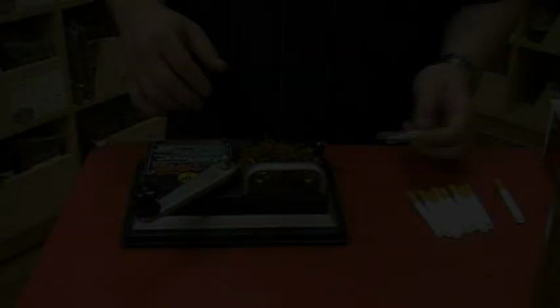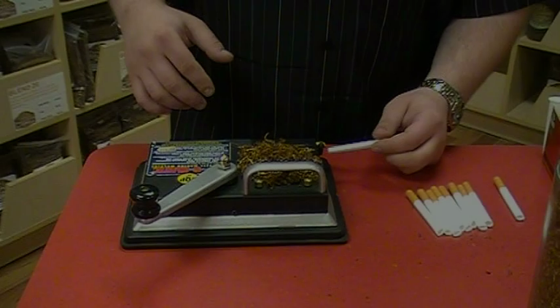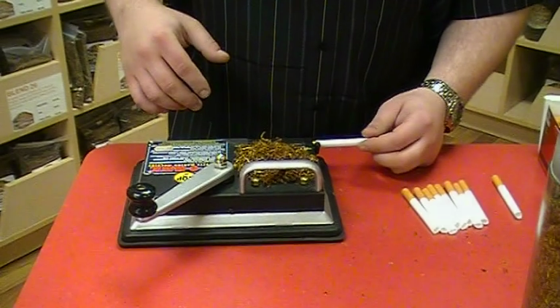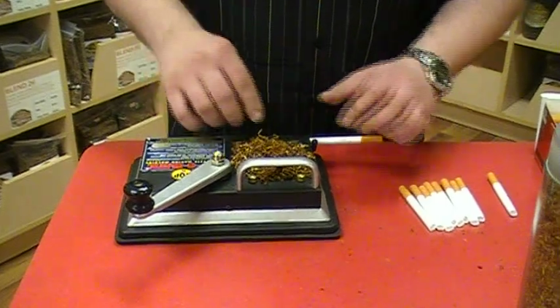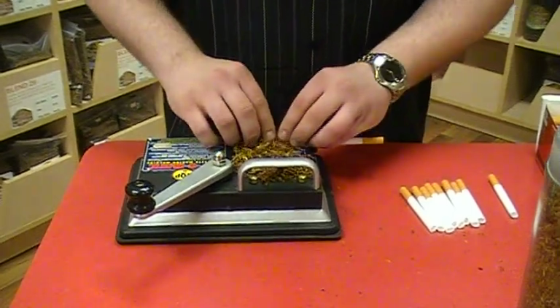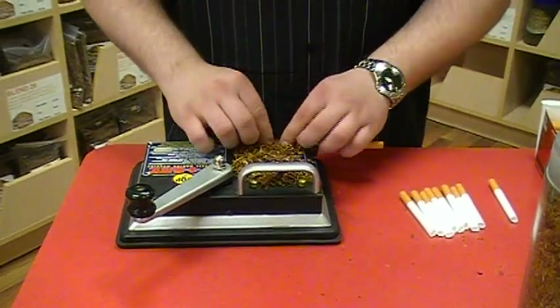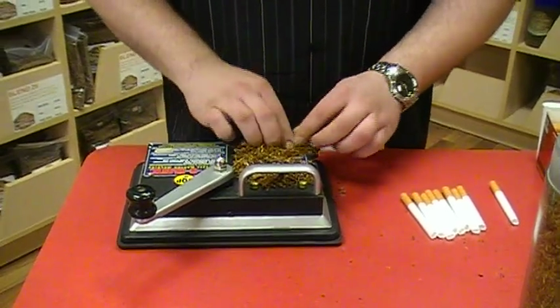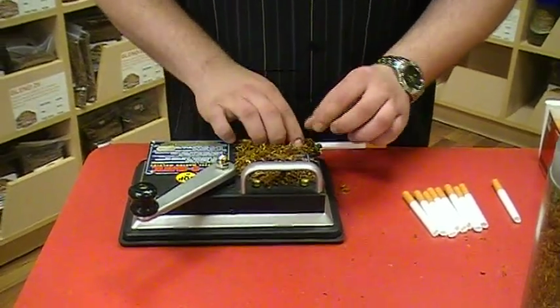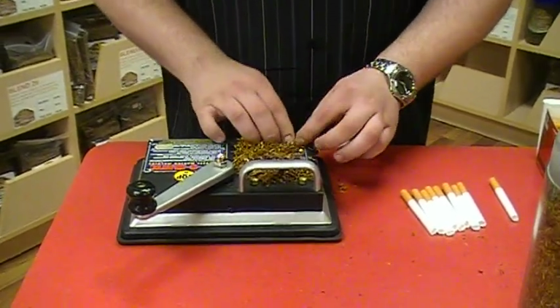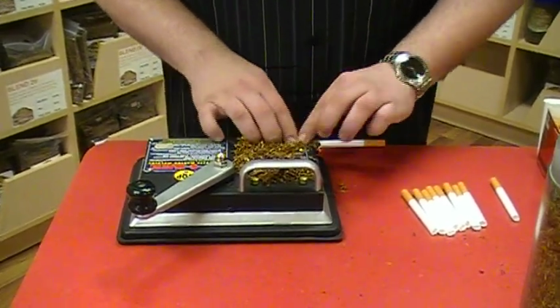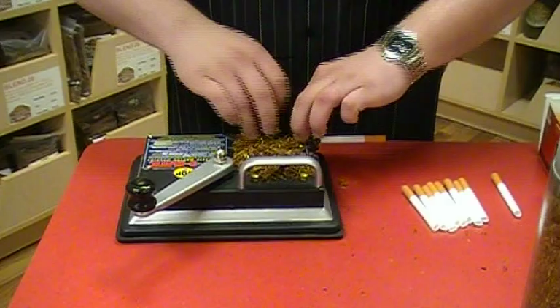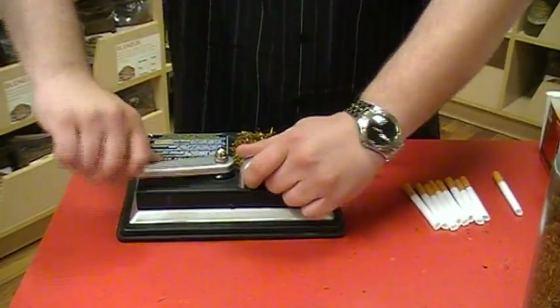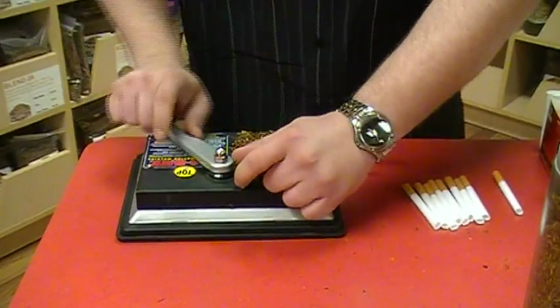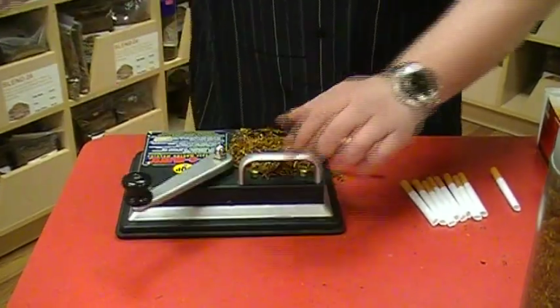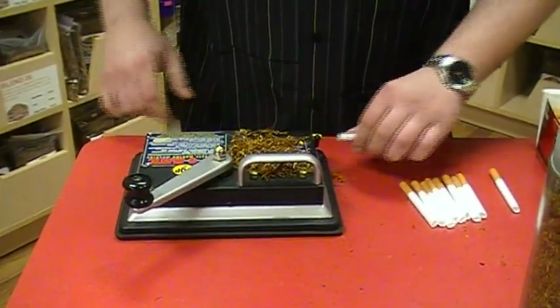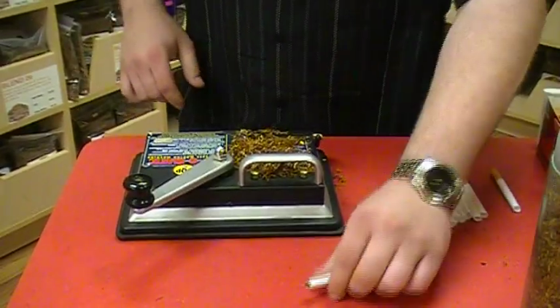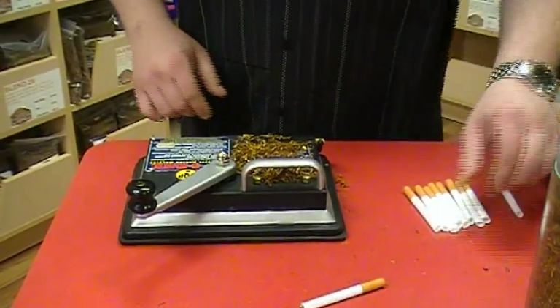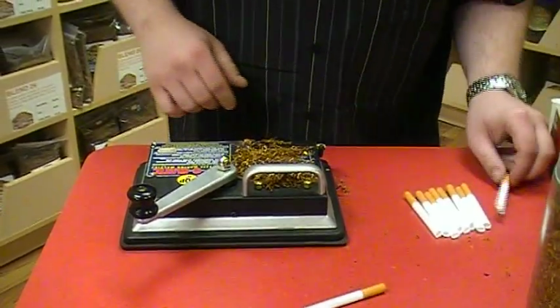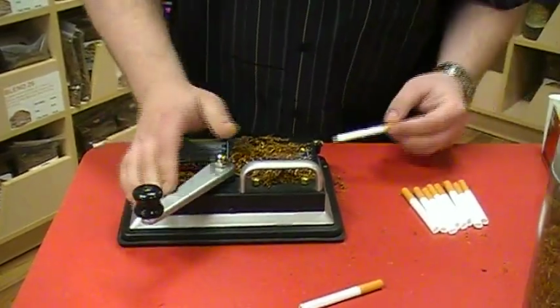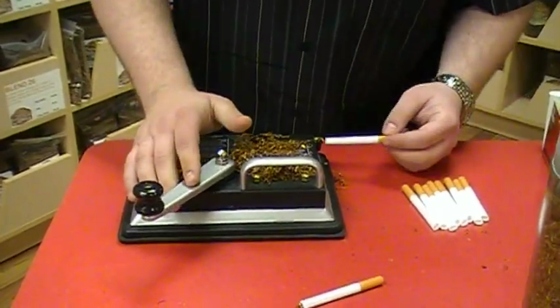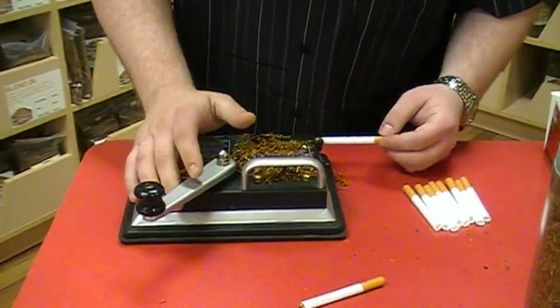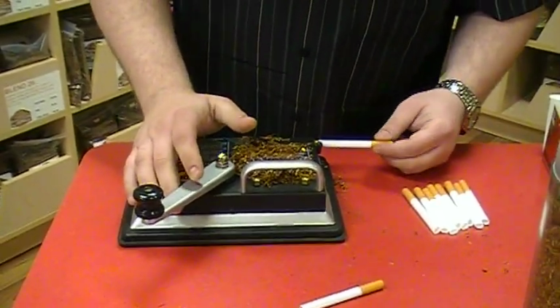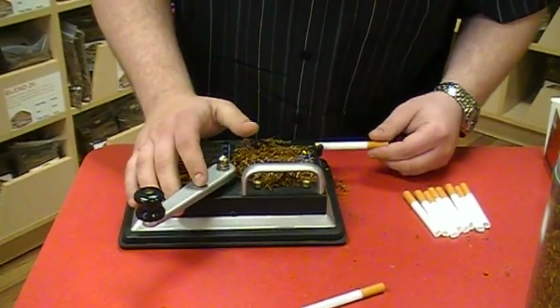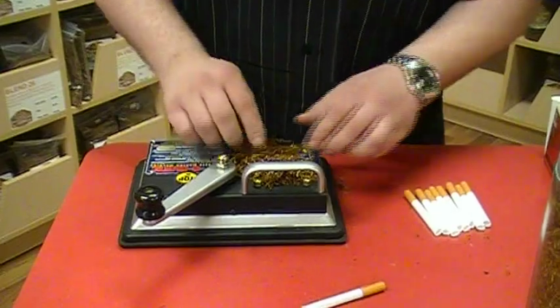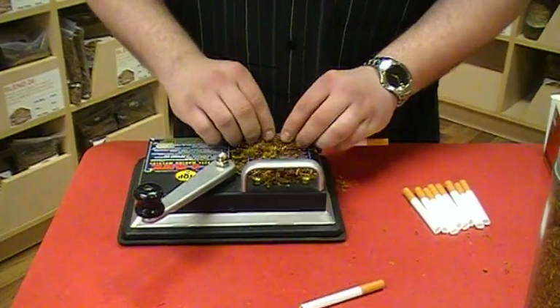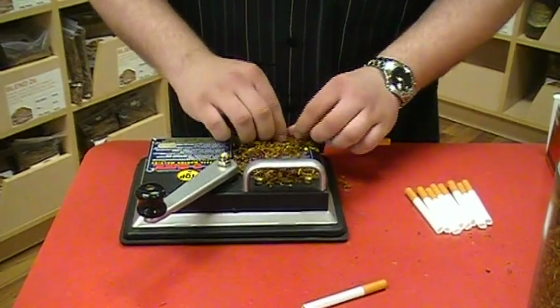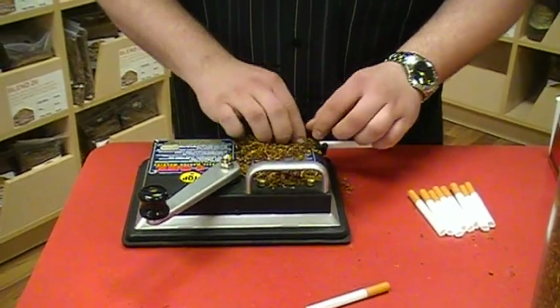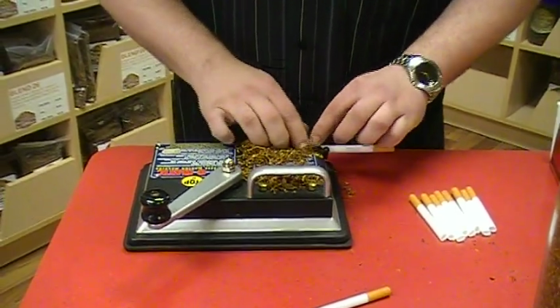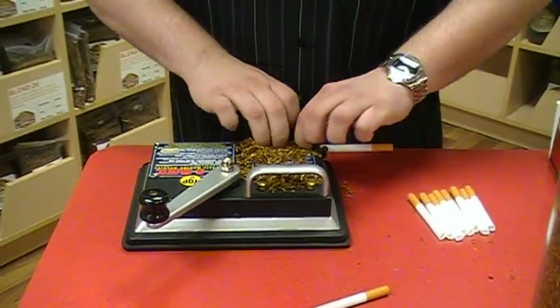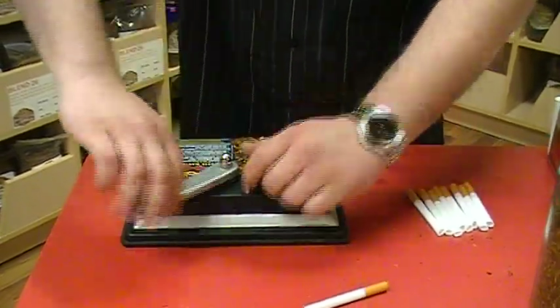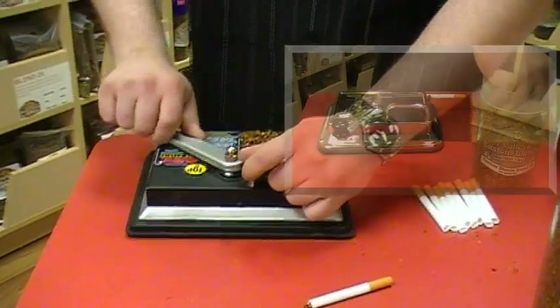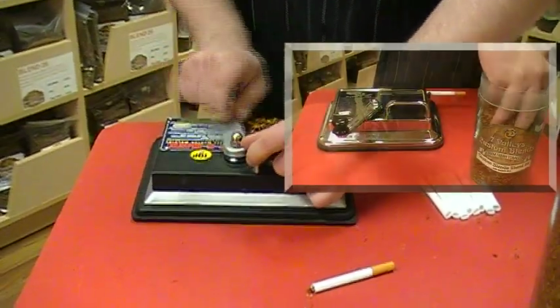Hi there! You might think that rolling your own cigarettes will take a long time, but we wanted to let you know that it just isn't what it used to be. You're watching someone roll 10 cigarettes in about one and a half minutes. That means you could roll a whole pack in just three minutes.